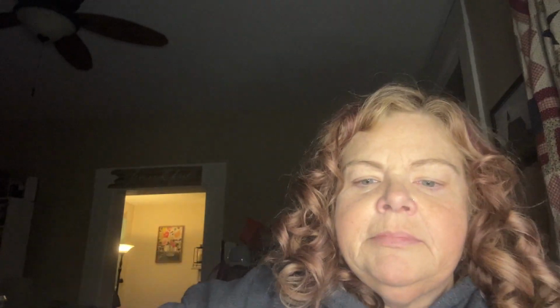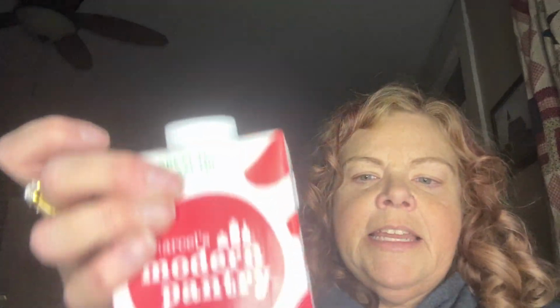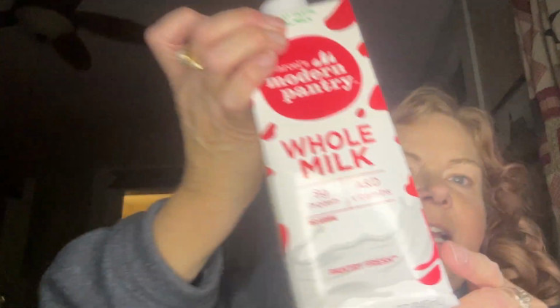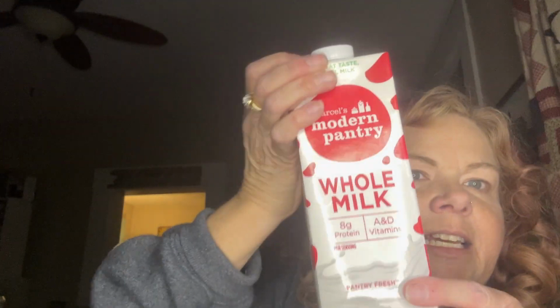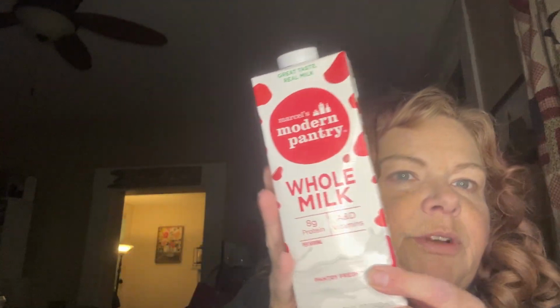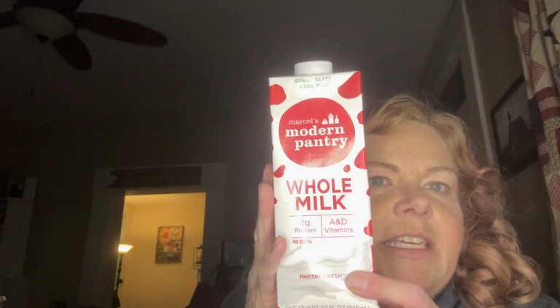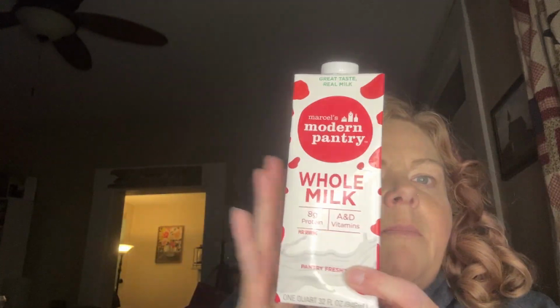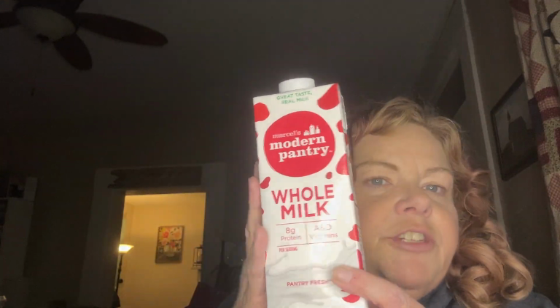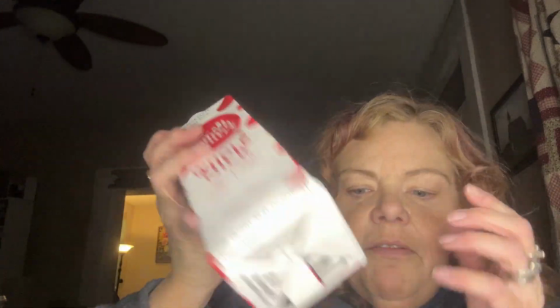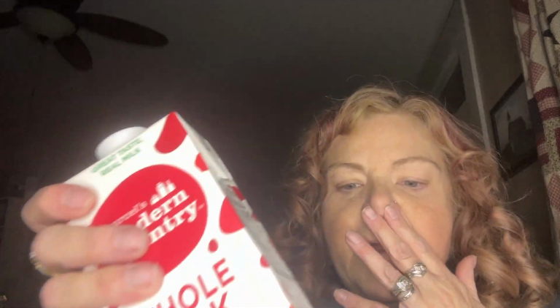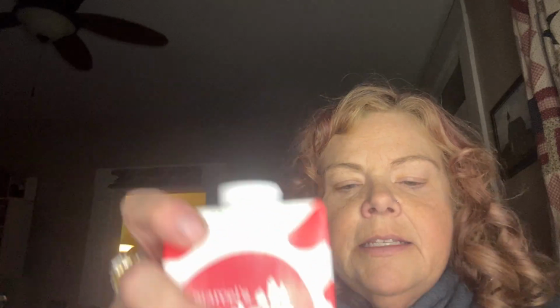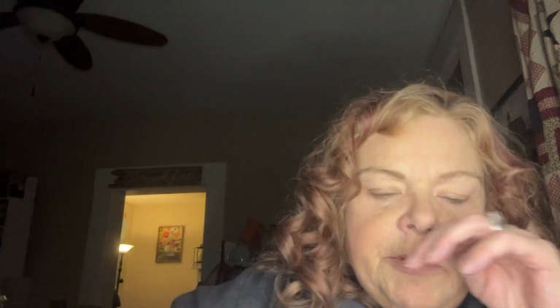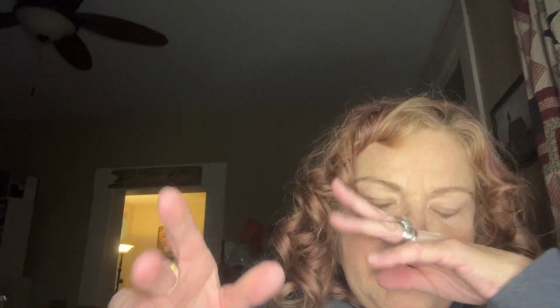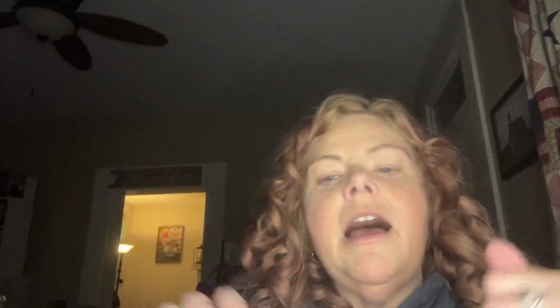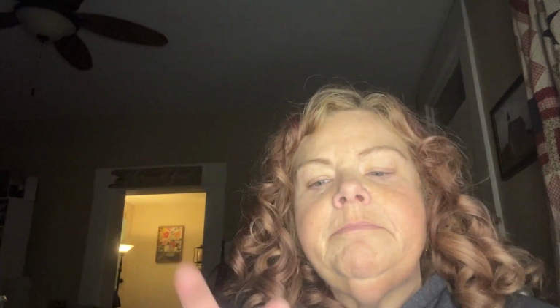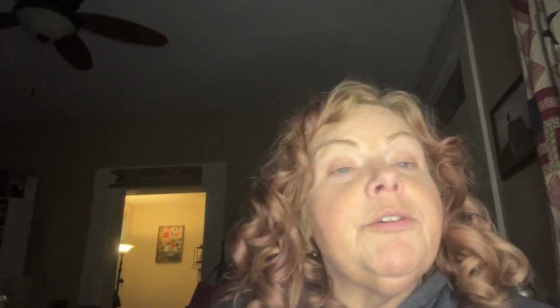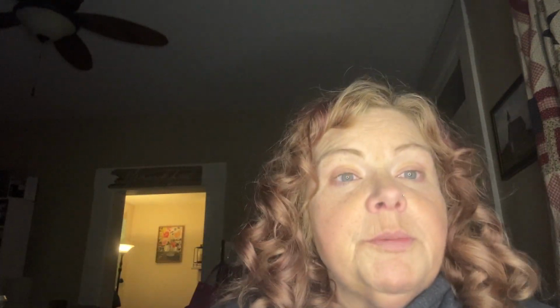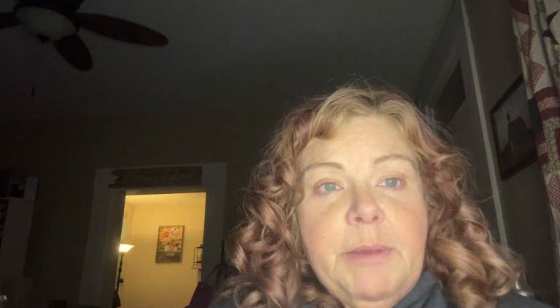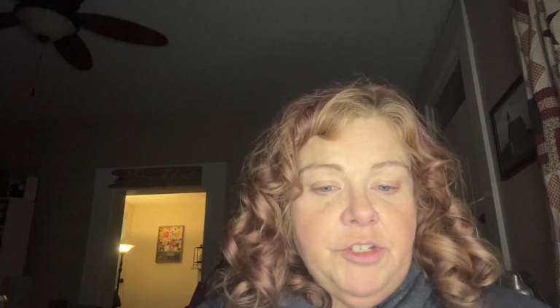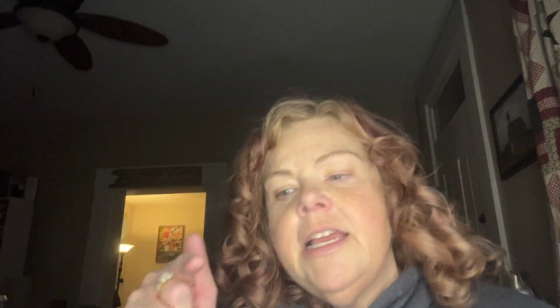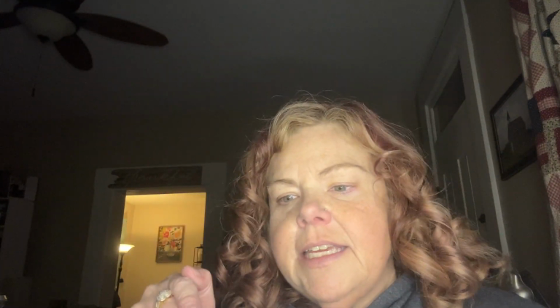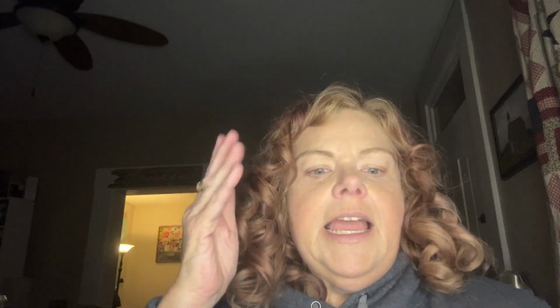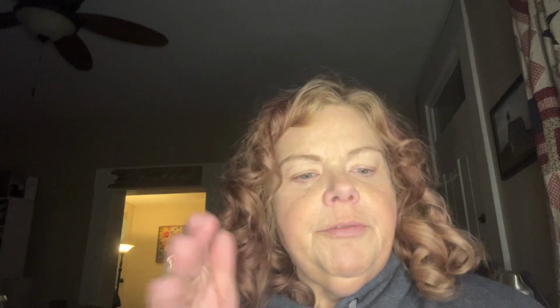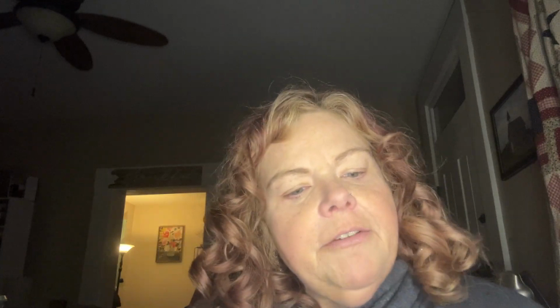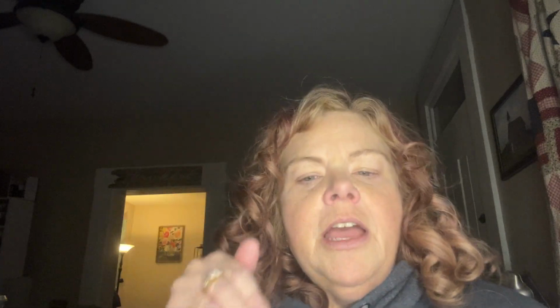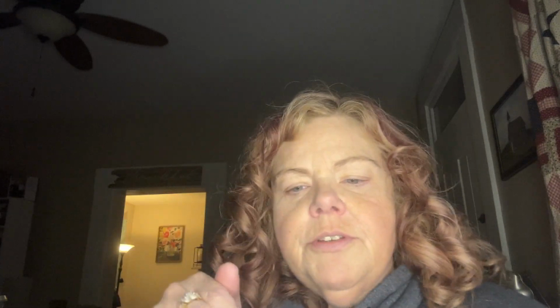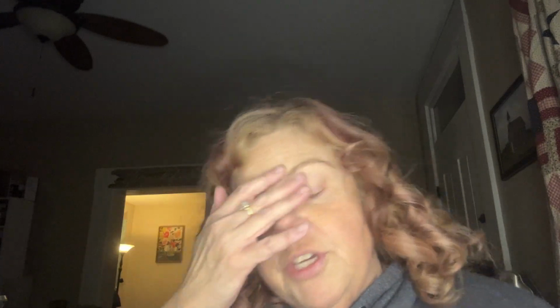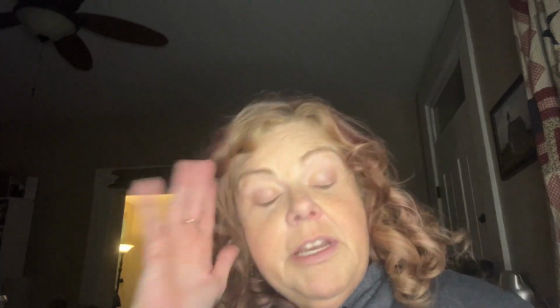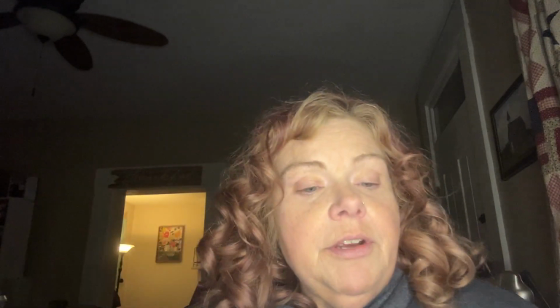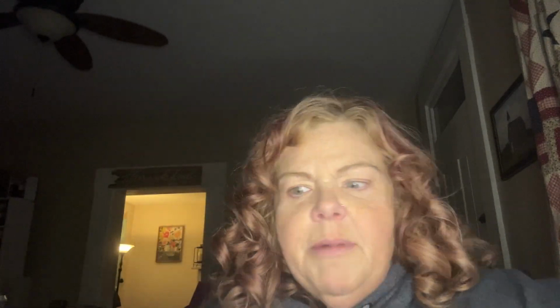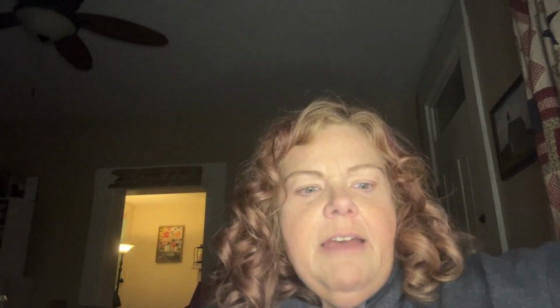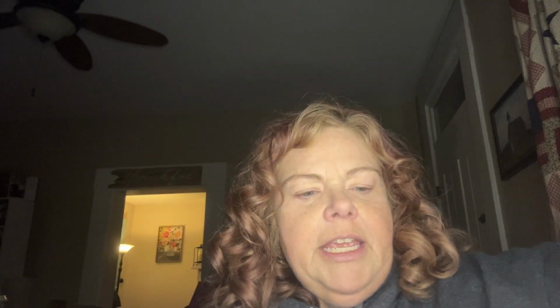I like to keep one of these pantry shelf-stable milks to put in my pantry just in case I happen to run out. I use it for cooking, whatever — I like to have it on hand.